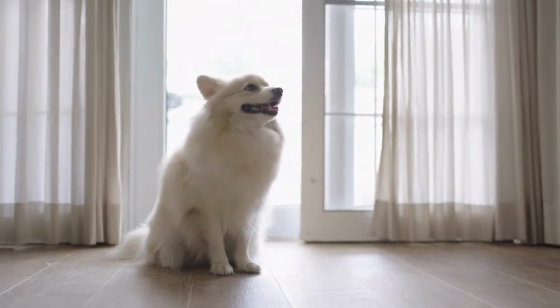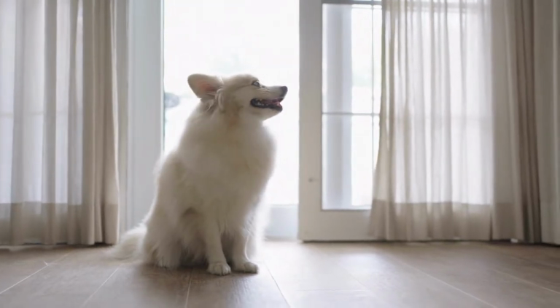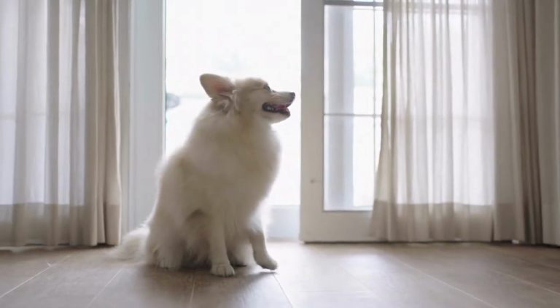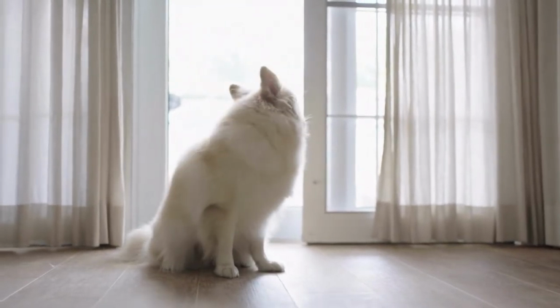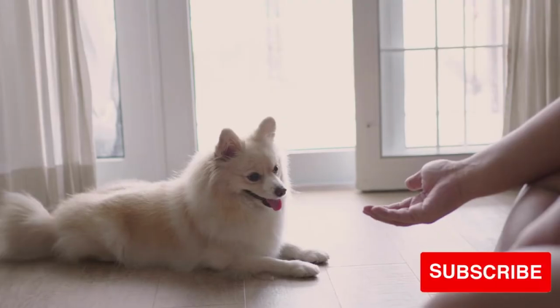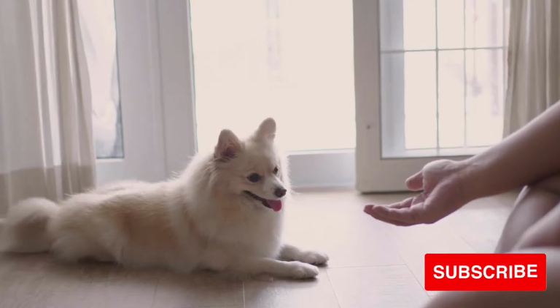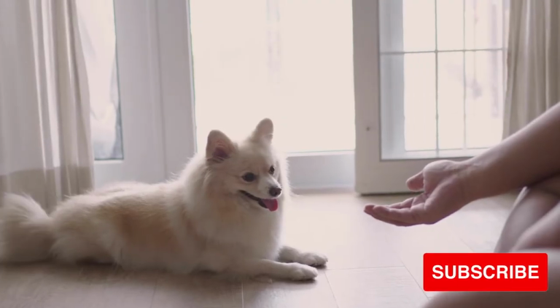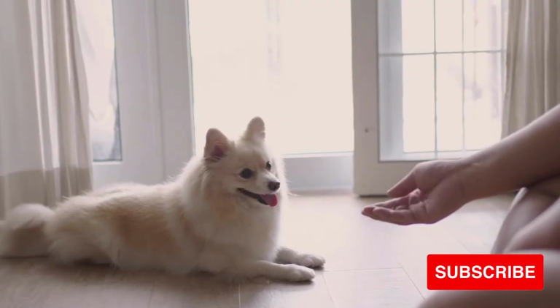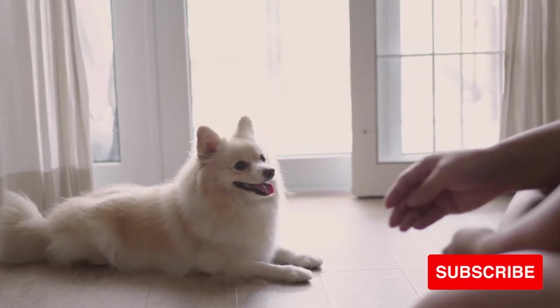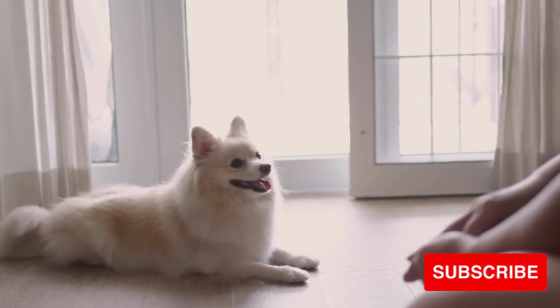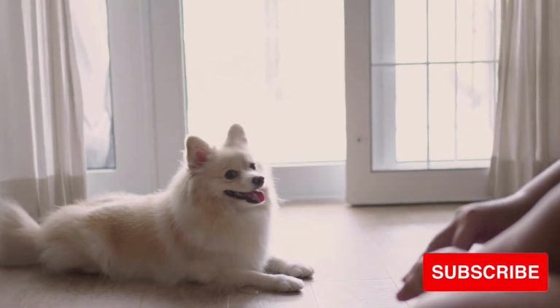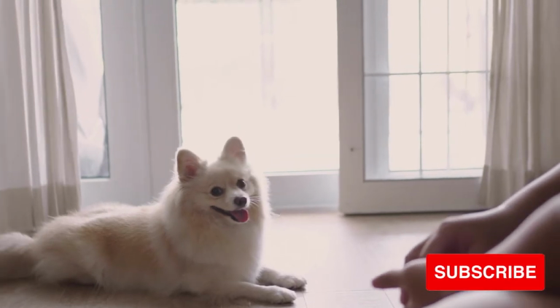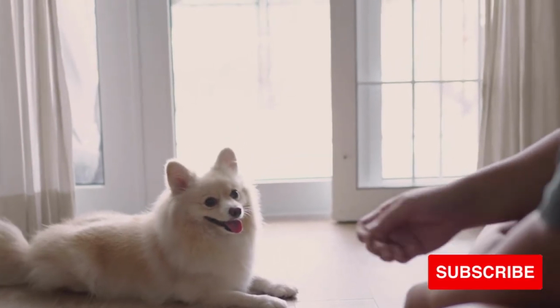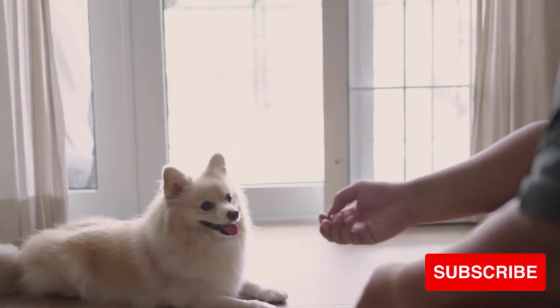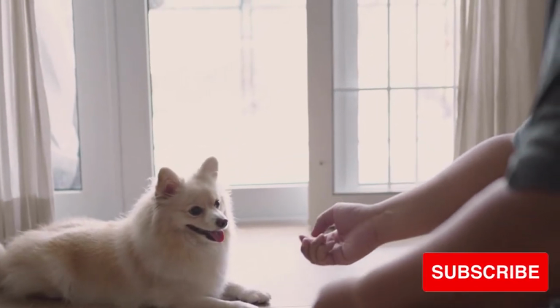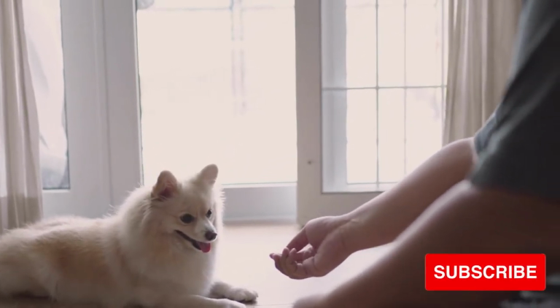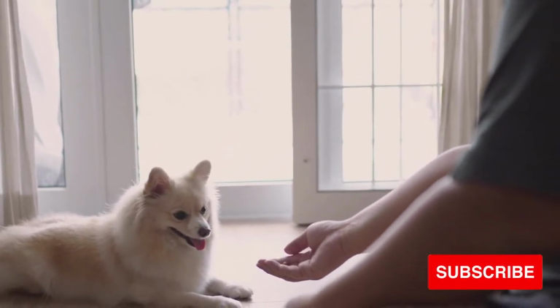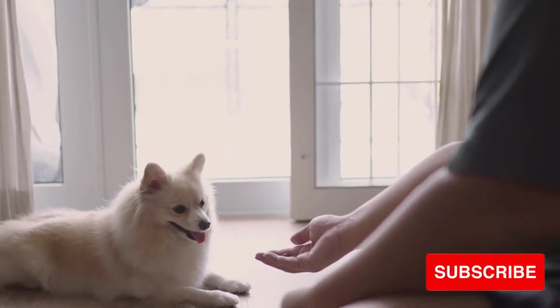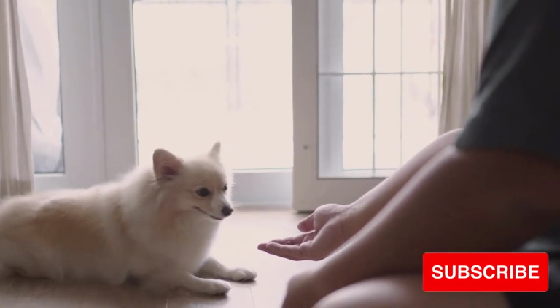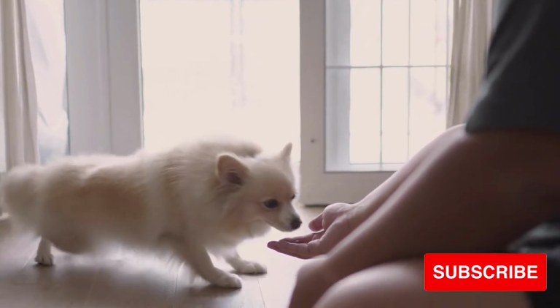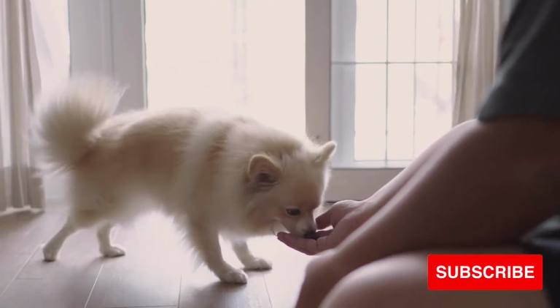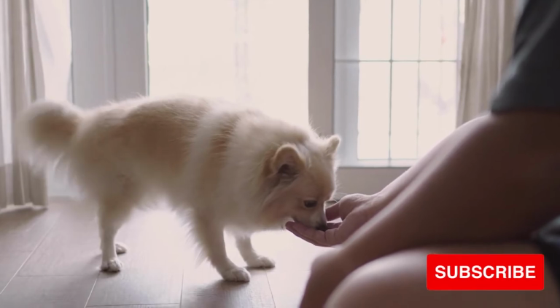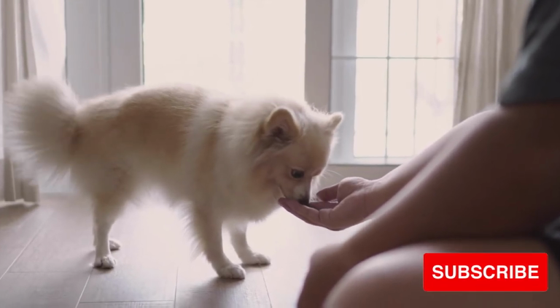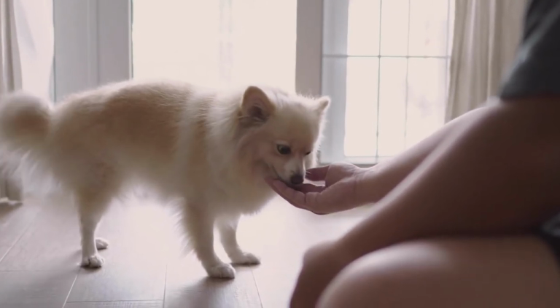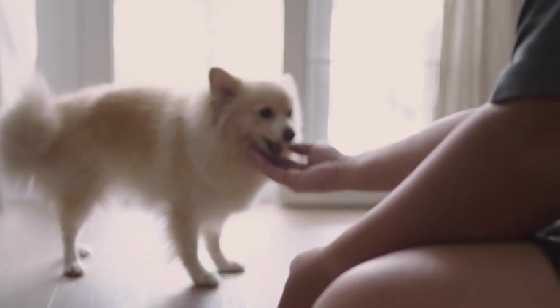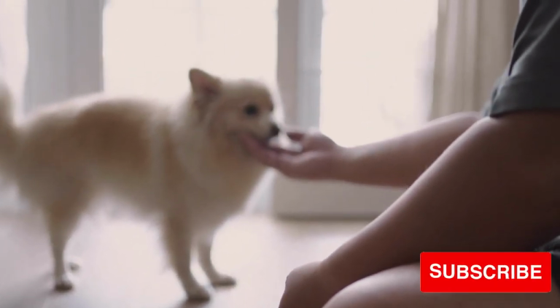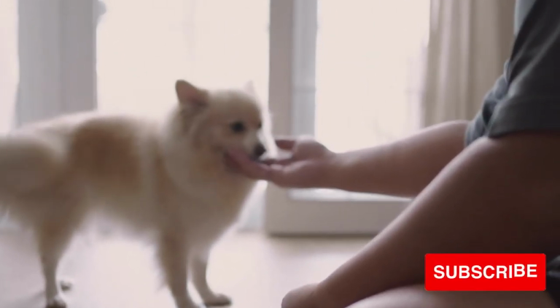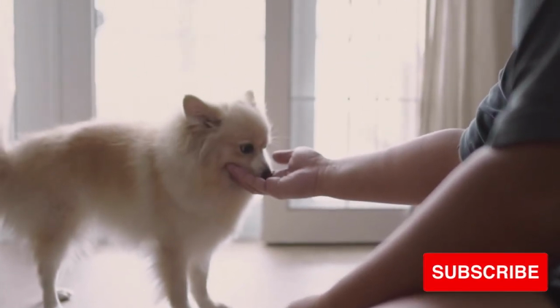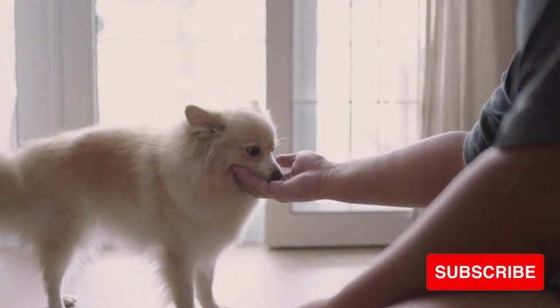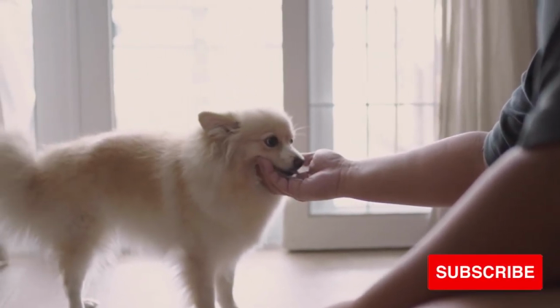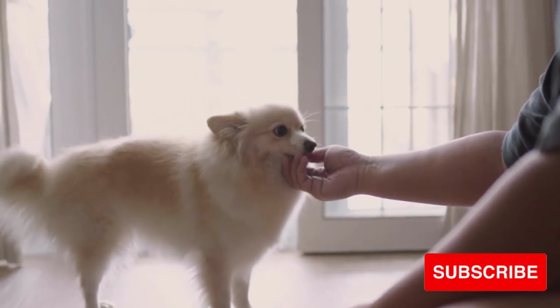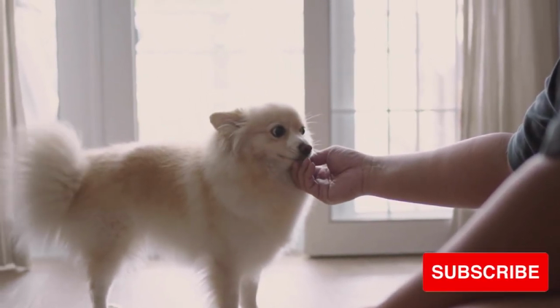So there we have it — those are my must-haves for bringing home a new Pomeranian puppy. What are your must-haves? If you enjoyed this video, you may like my video on the top 10 mistakes that Pomeranian owners make. Thank you so much for watching and don't forget to hug your Pom today!